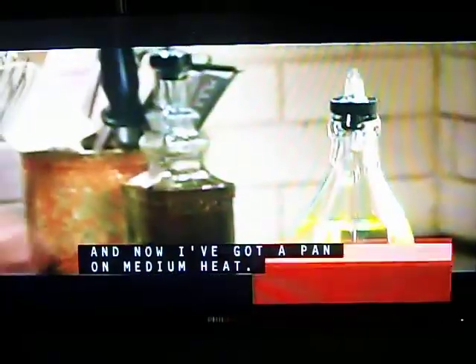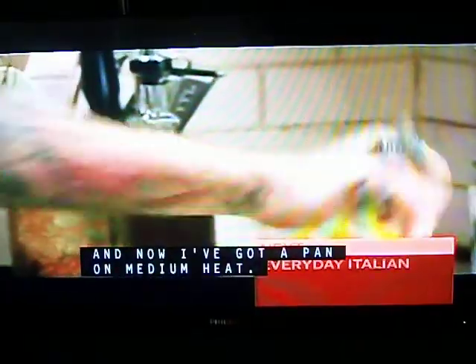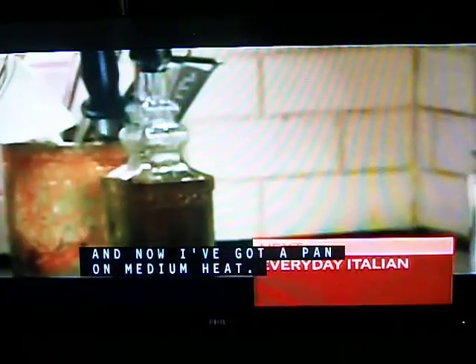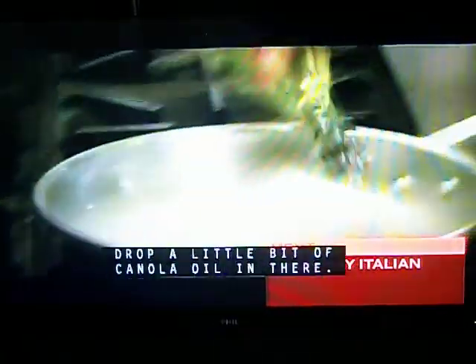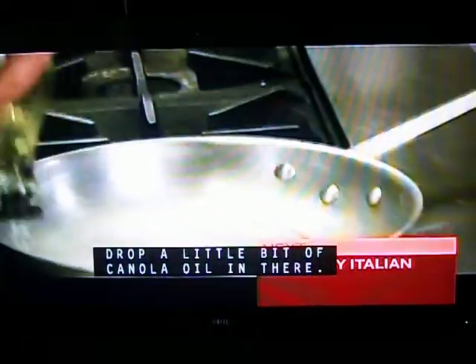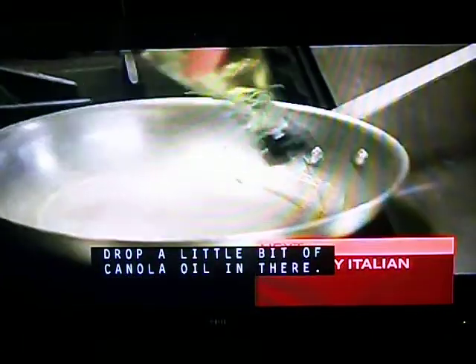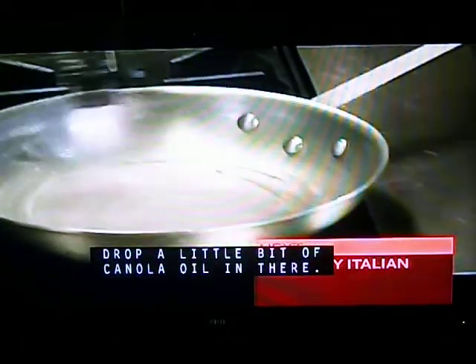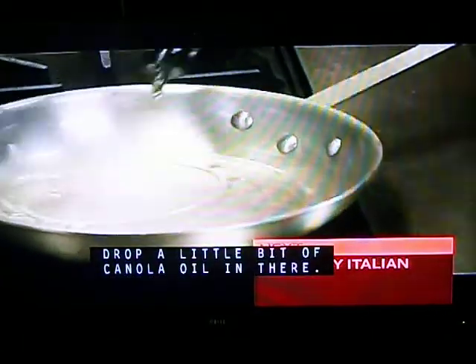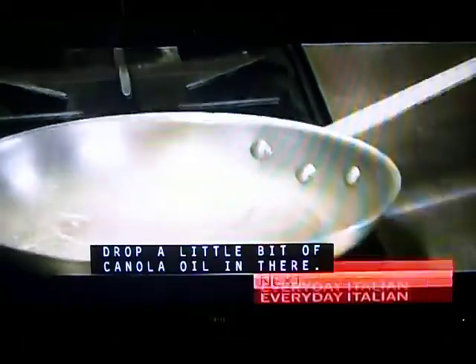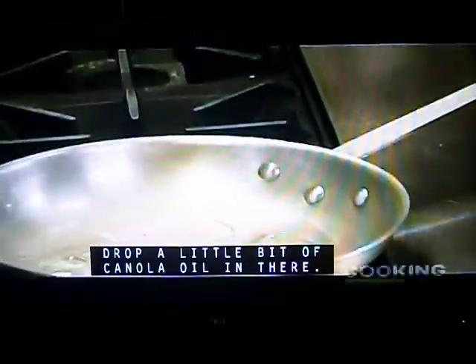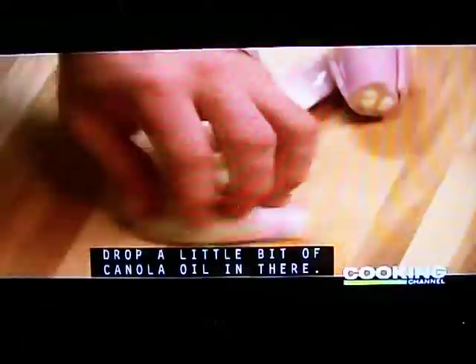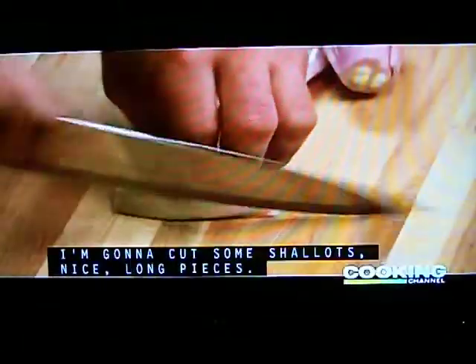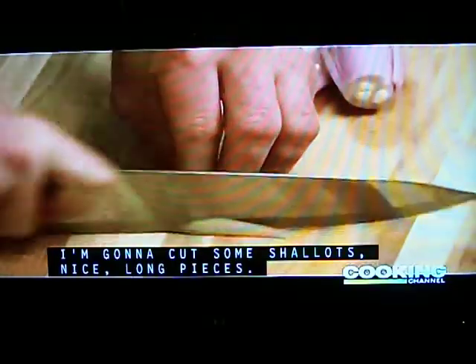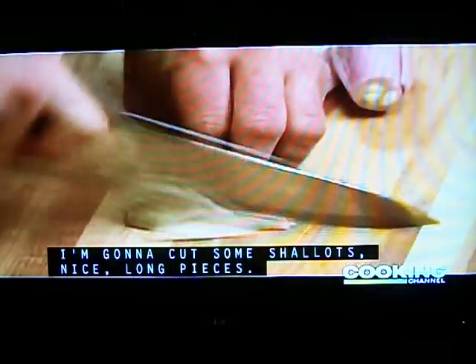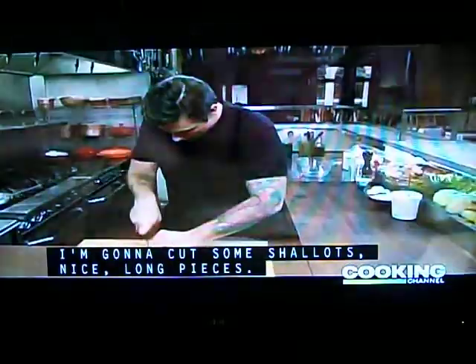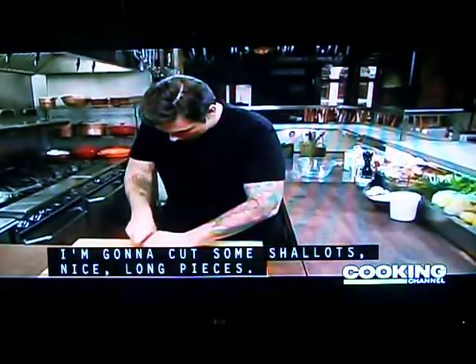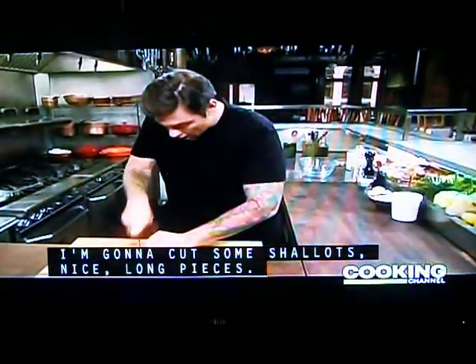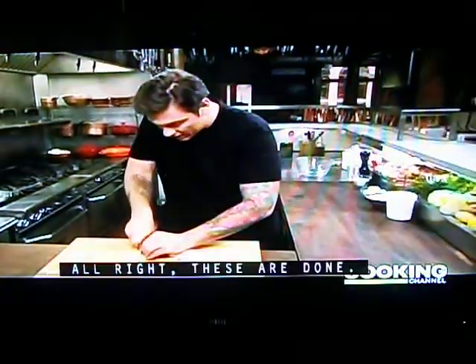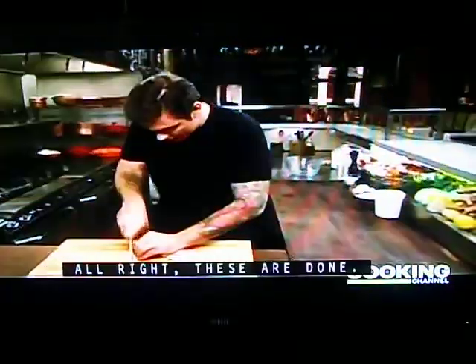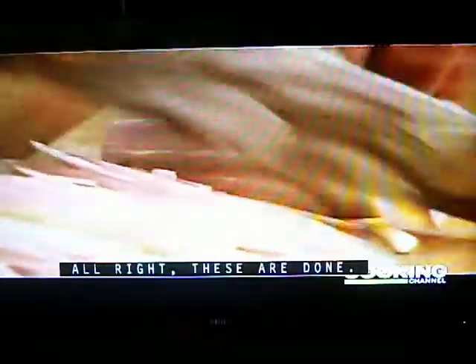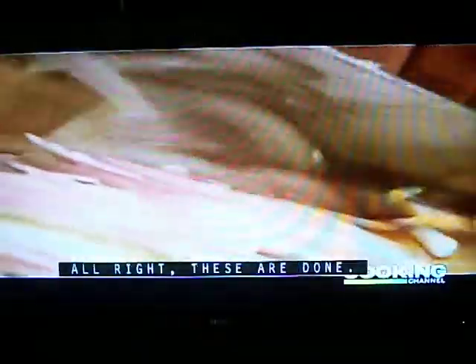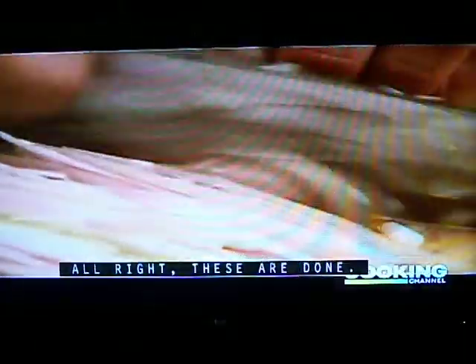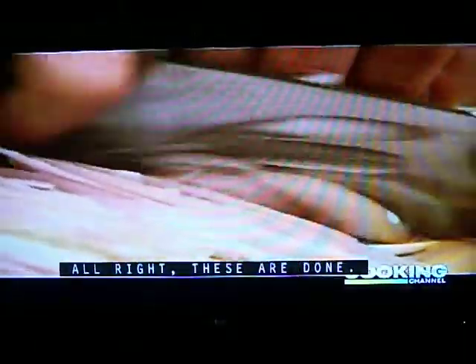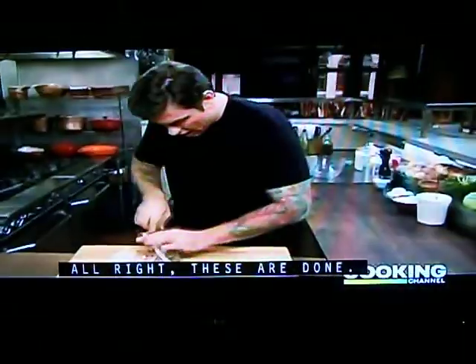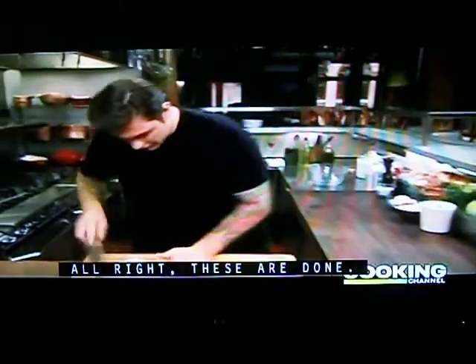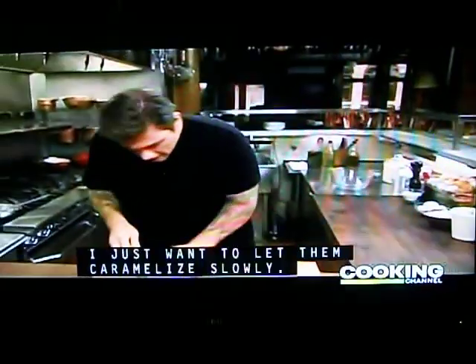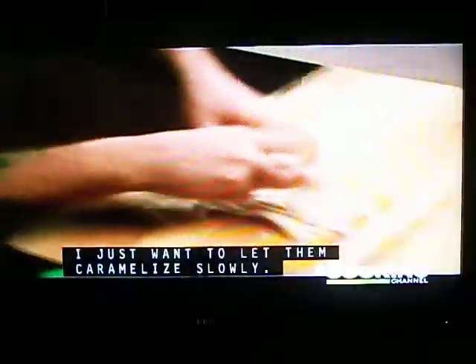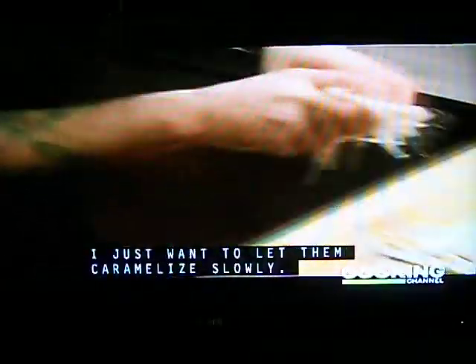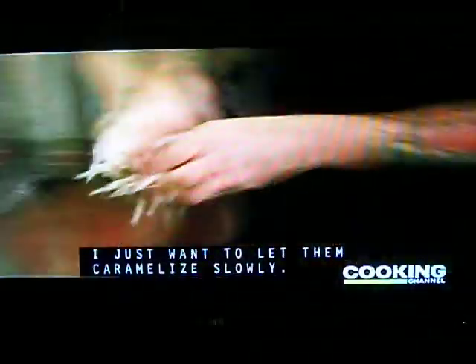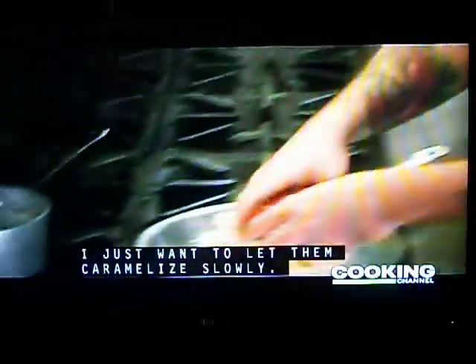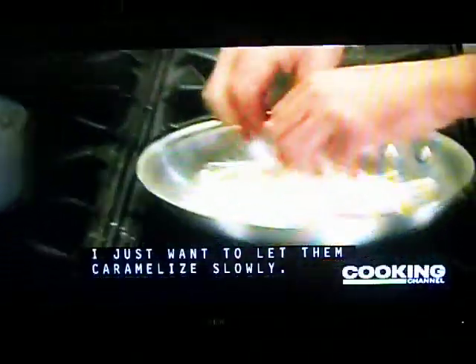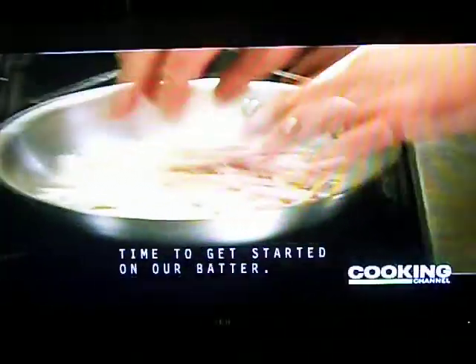Now I've got a pan on medium heat, drop a little bit of canola oil in there. I'm going to cut some shallots into nice long pieces. I just want to let them caramelize slowly.